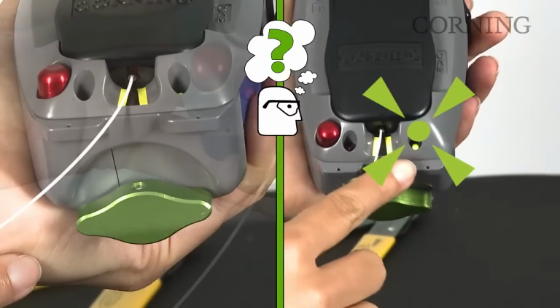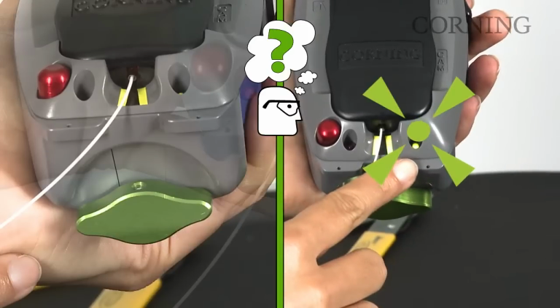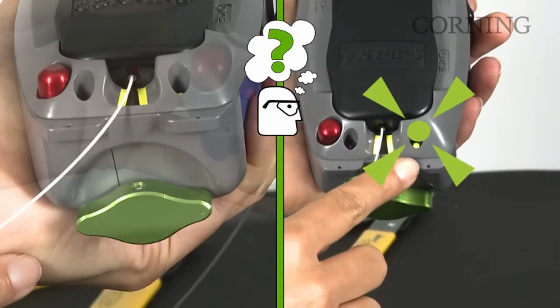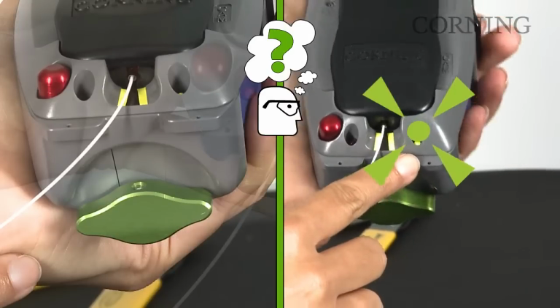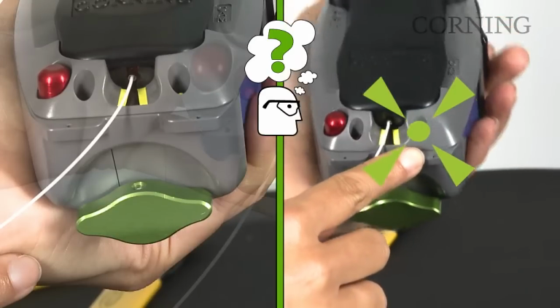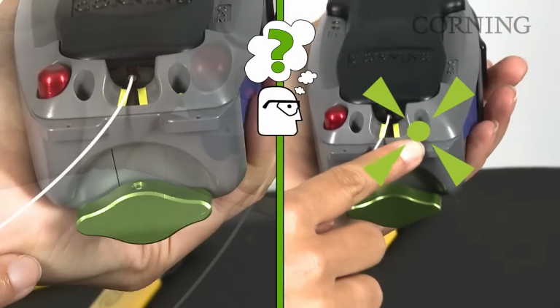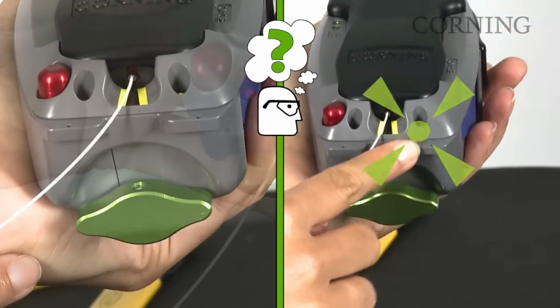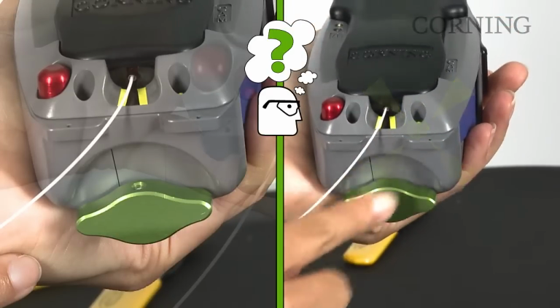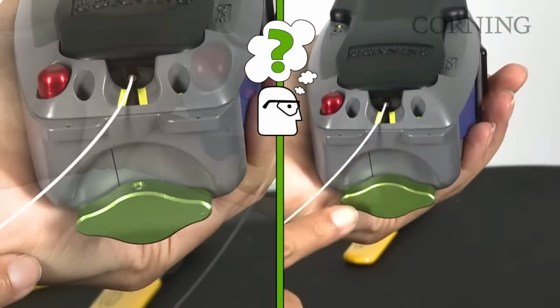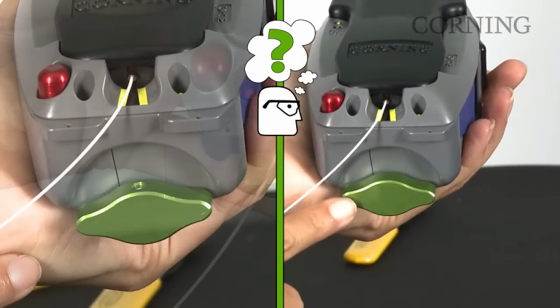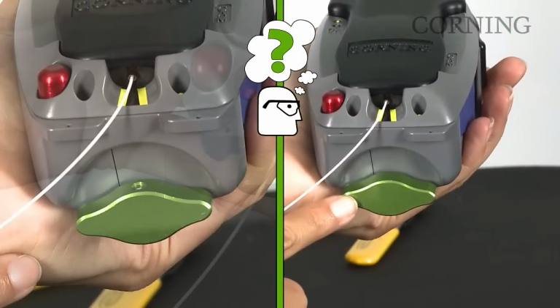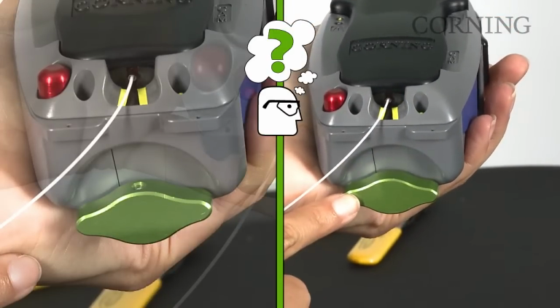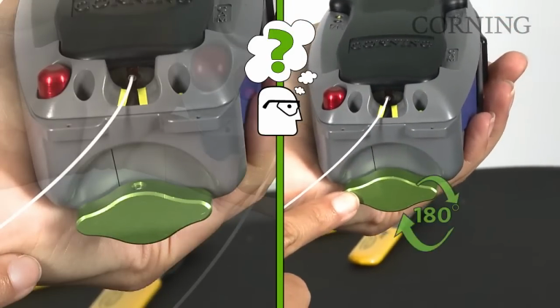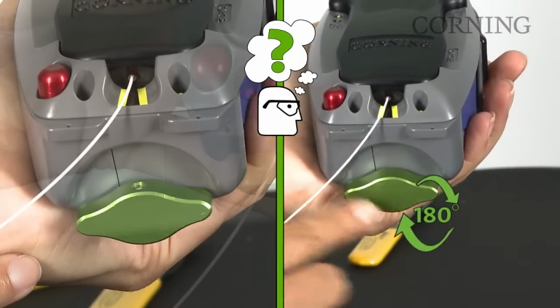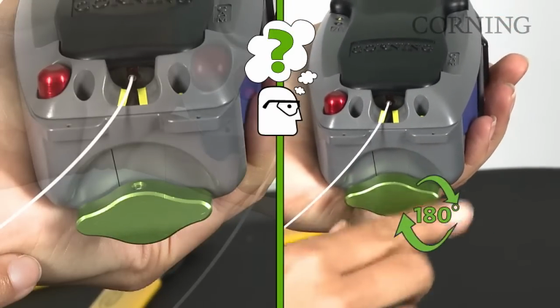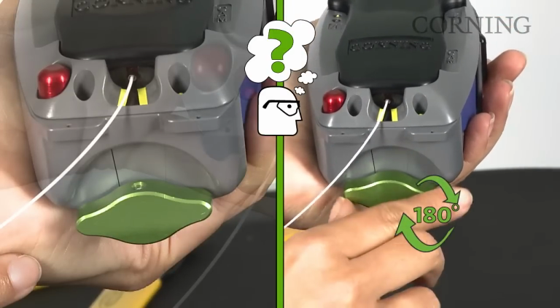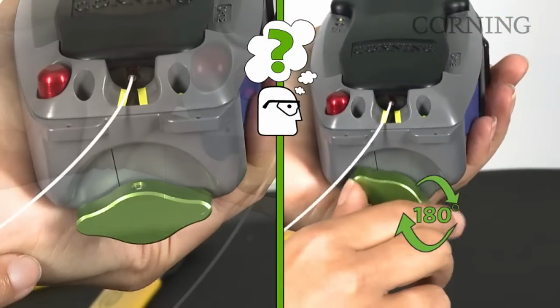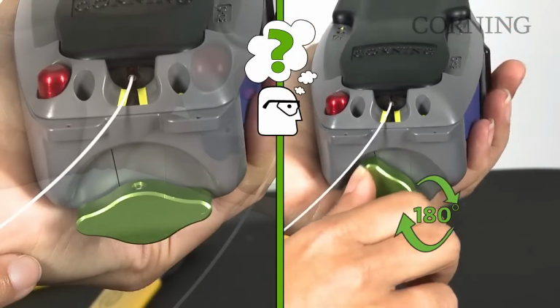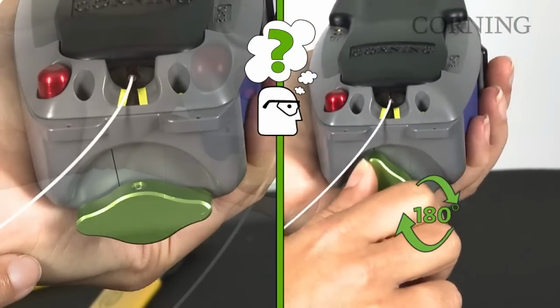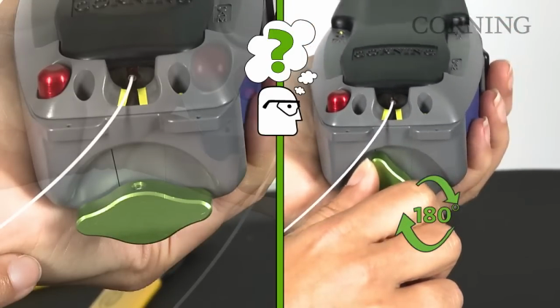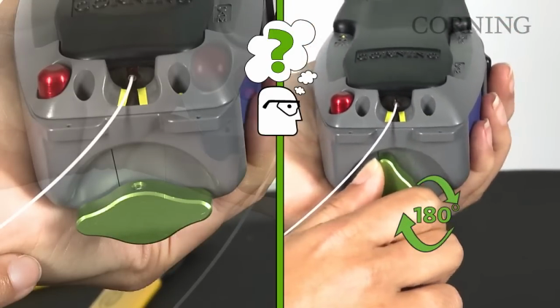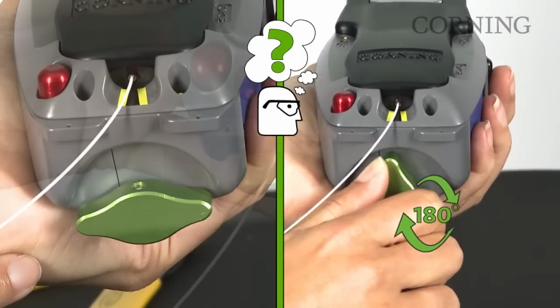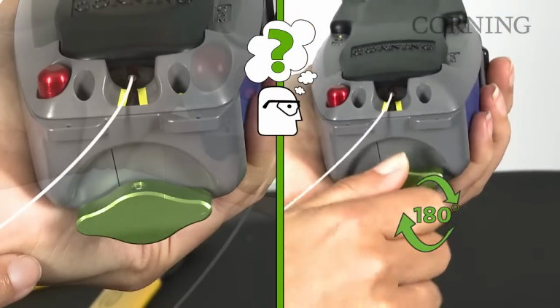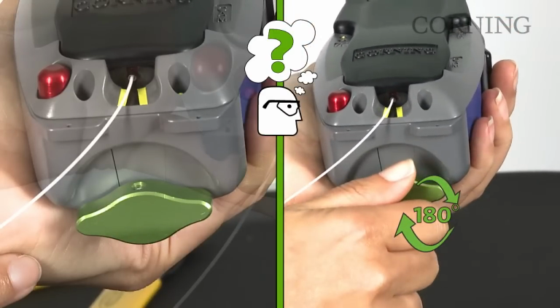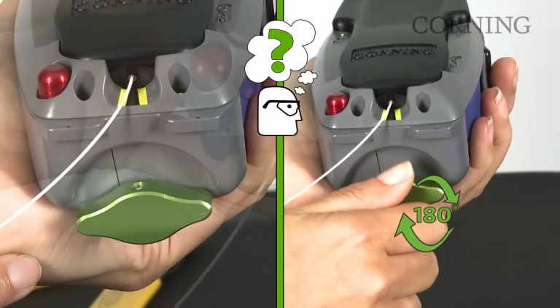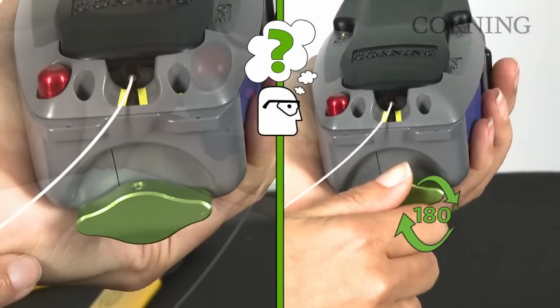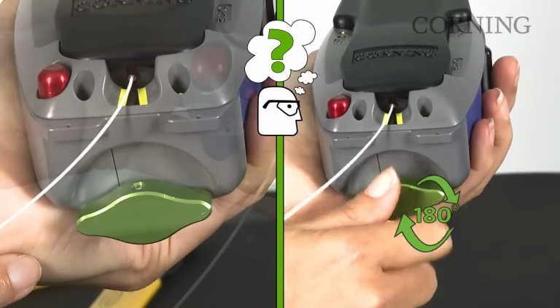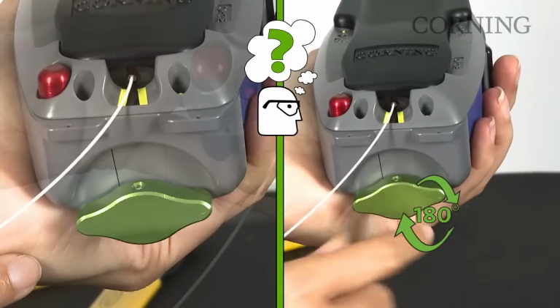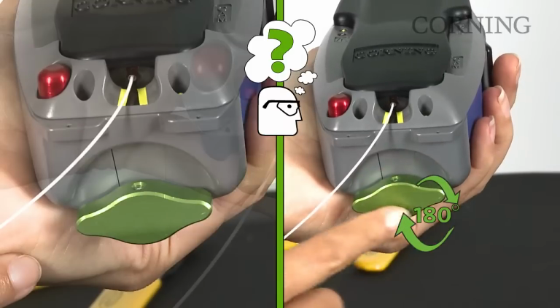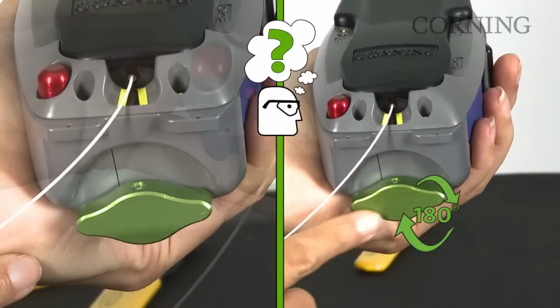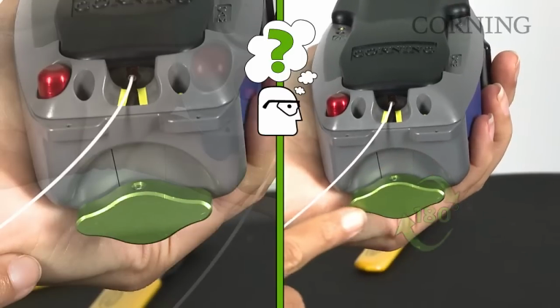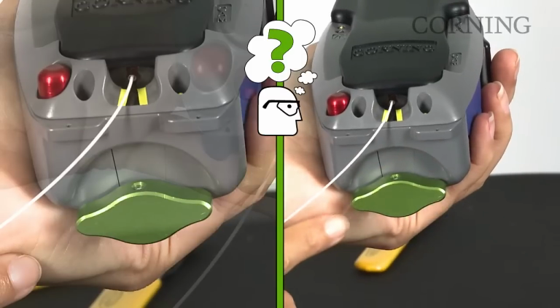If the green light illuminates on the installation tool, rotate the green crimp knob 180 degrees. Resistance is normal.